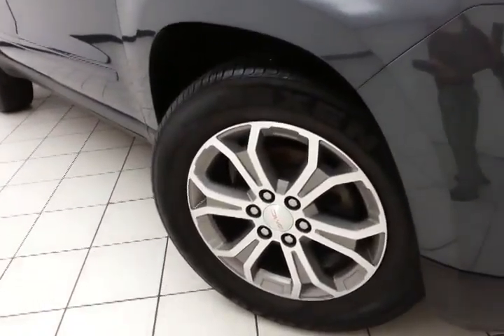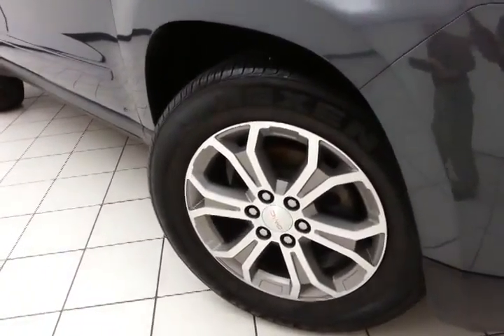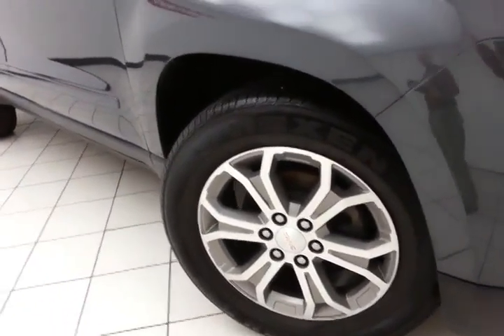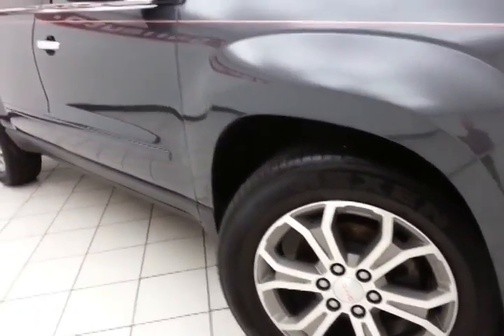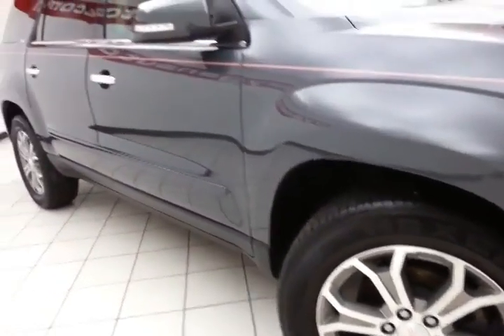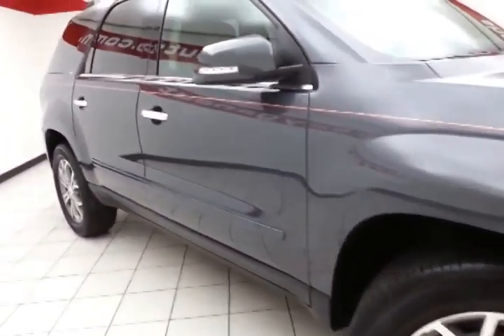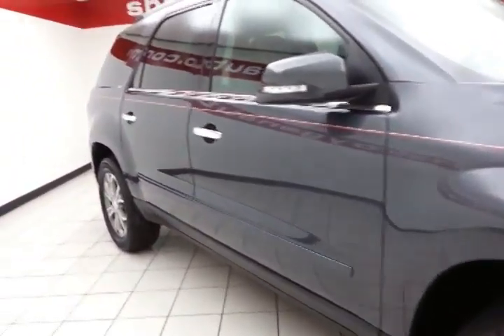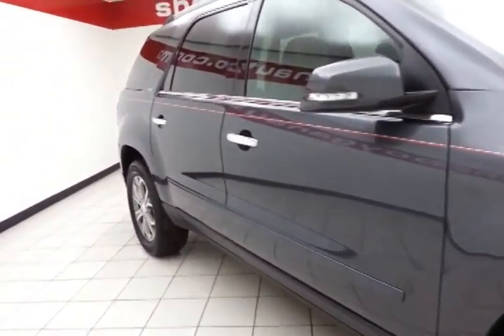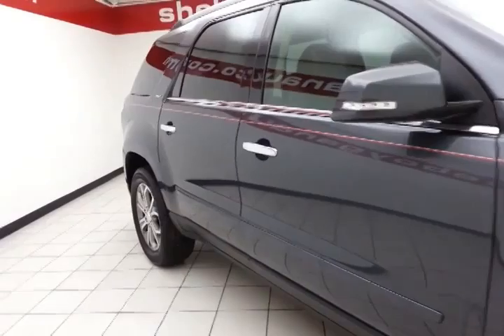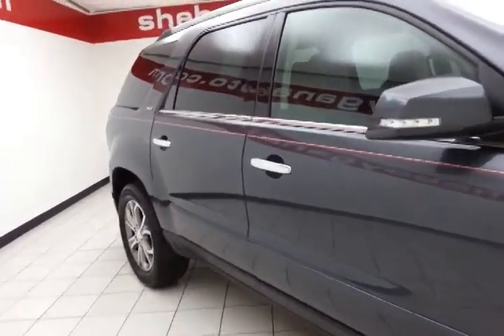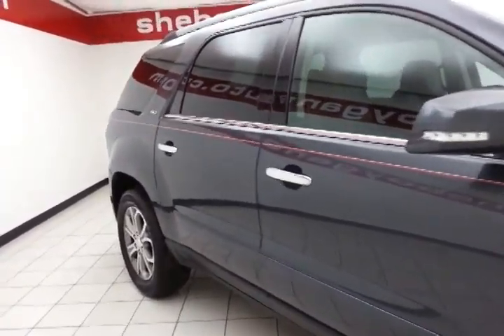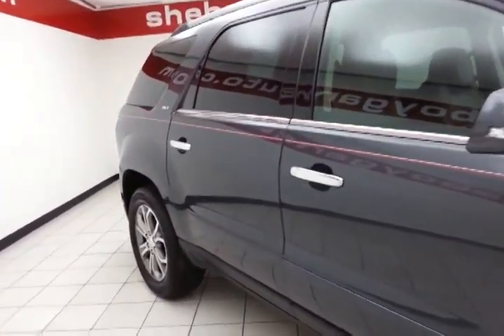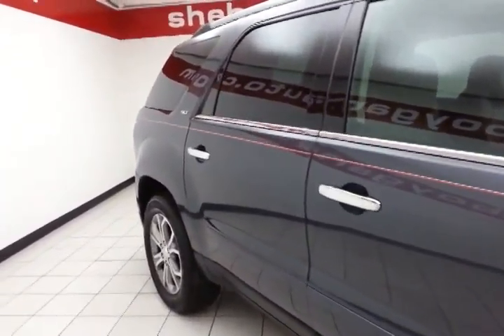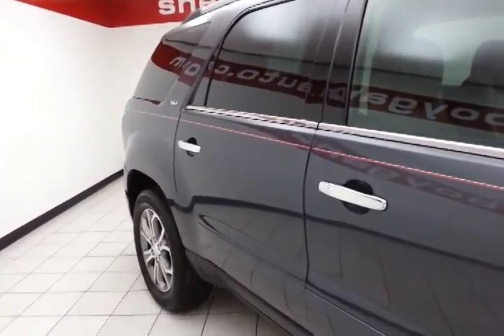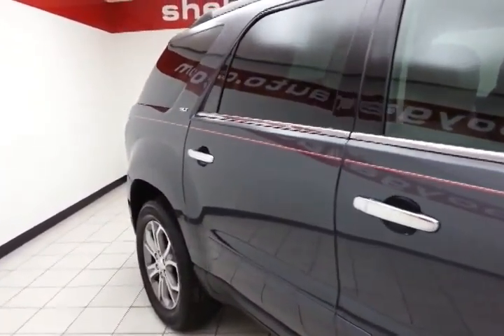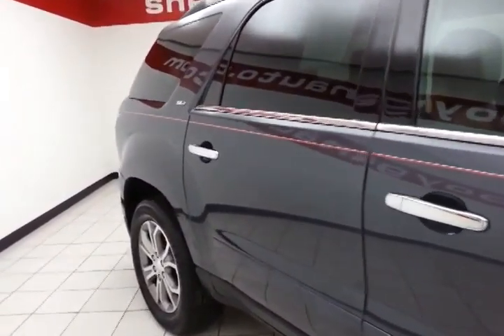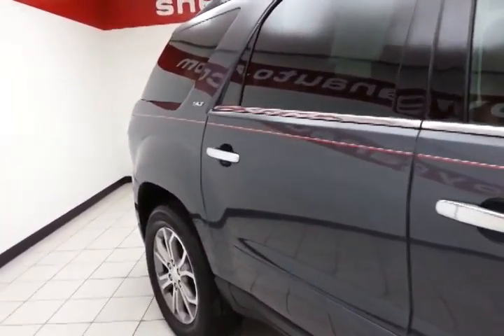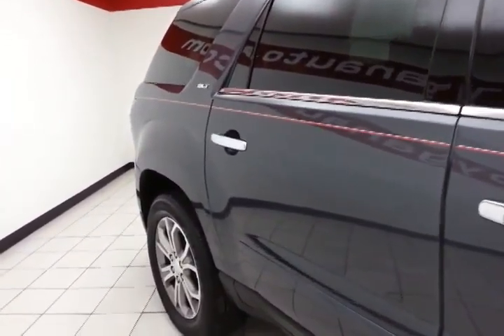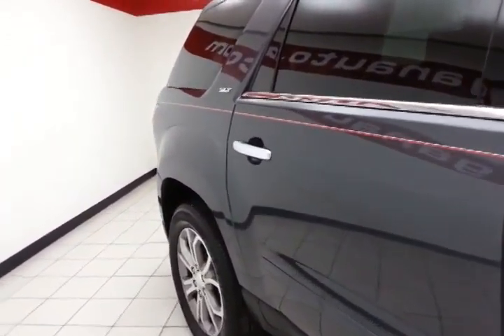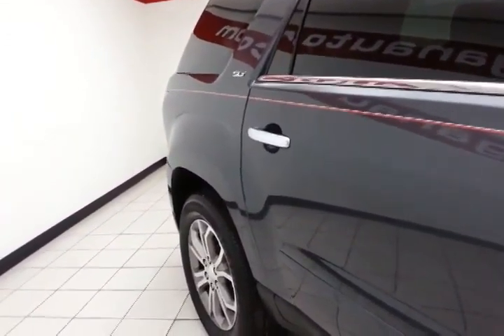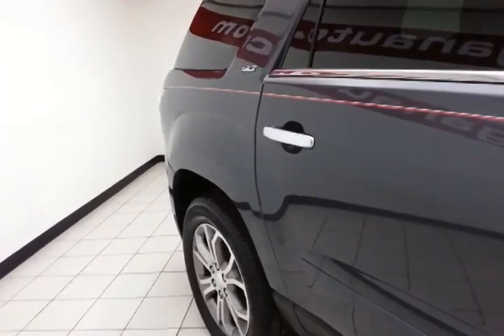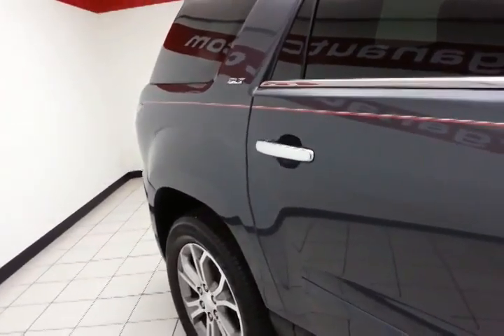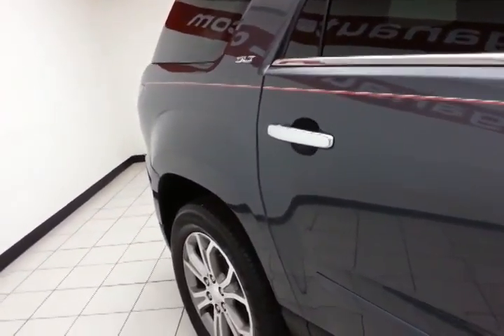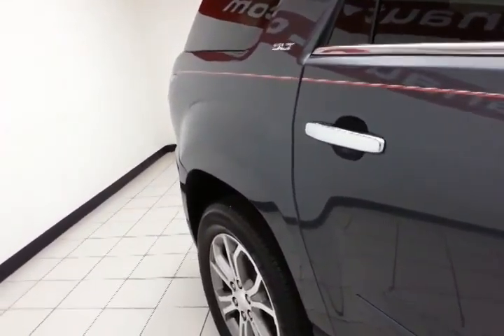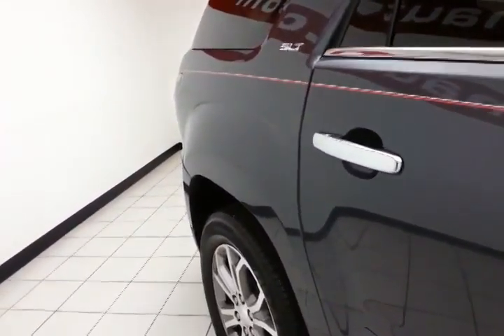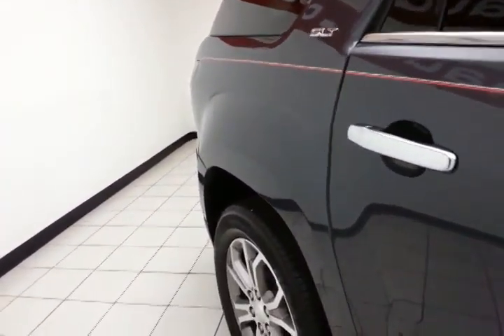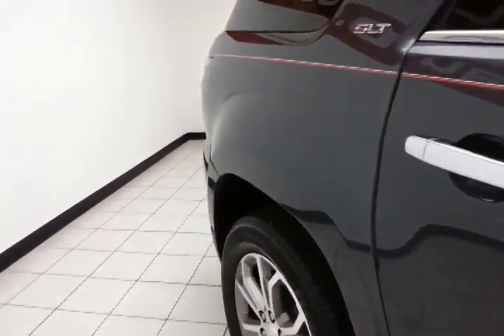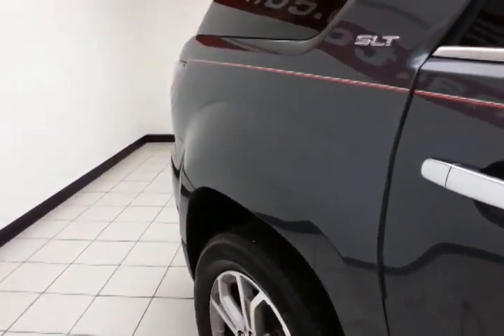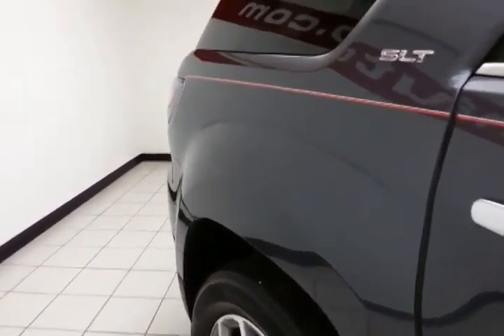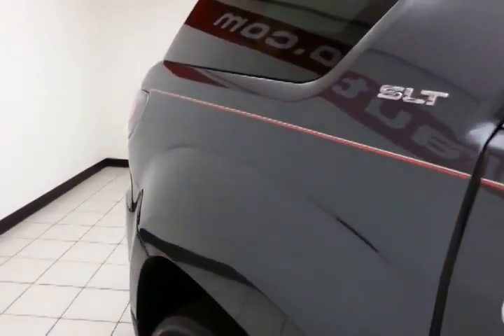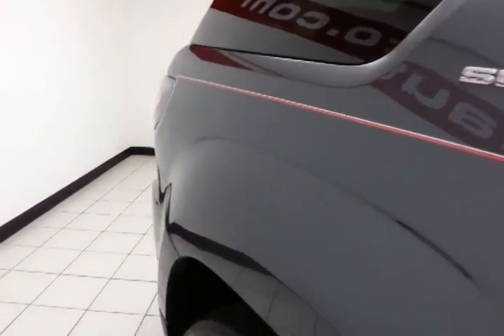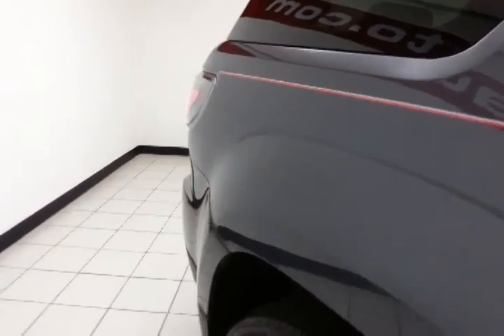19-inch aluminum wheels and a full complement of safety features in the Acadia: side airbags throughout, traction control, electronic stability control to keep you on your intended path, and a 5-star front and side crash safety rating.